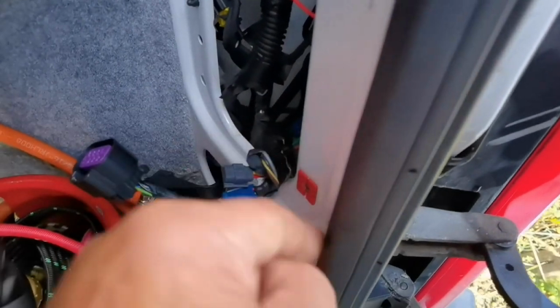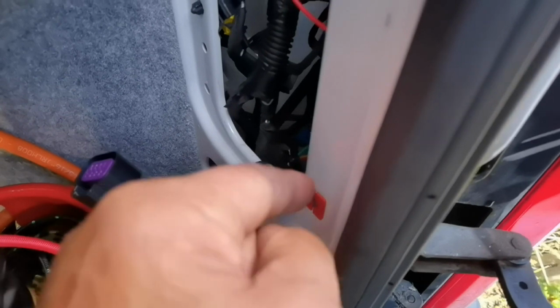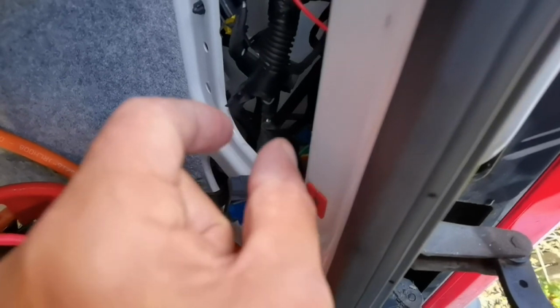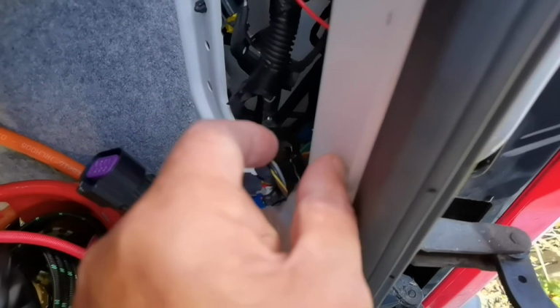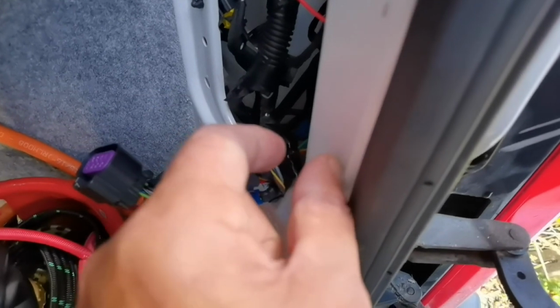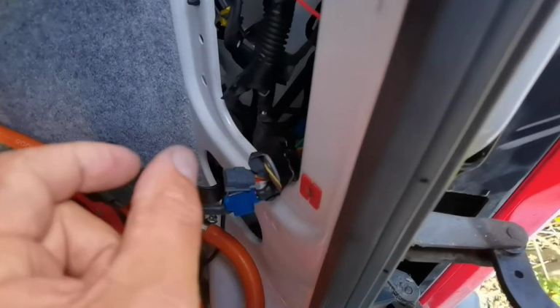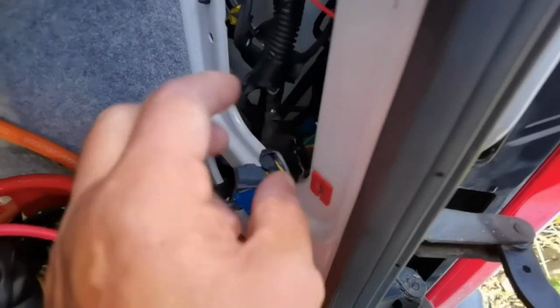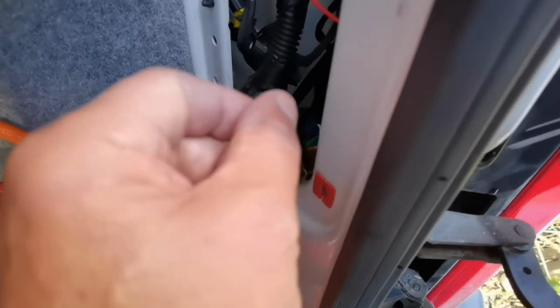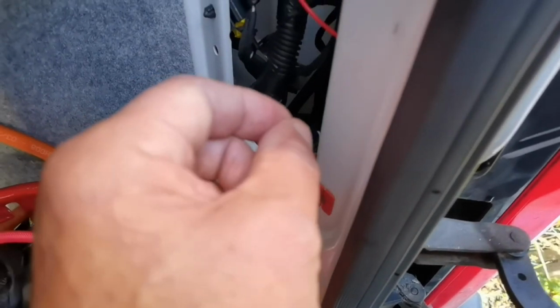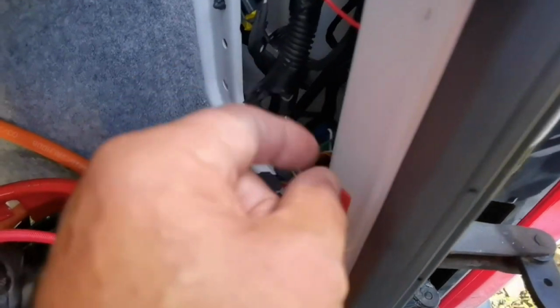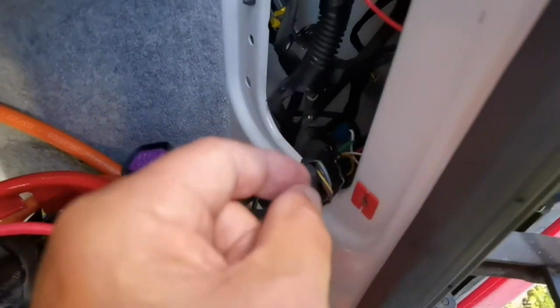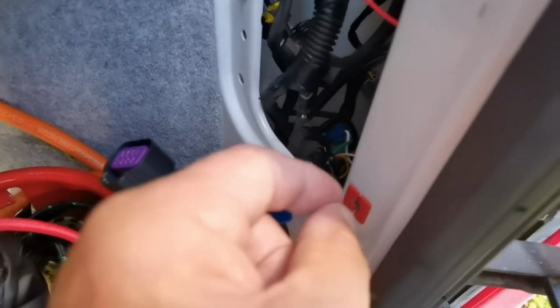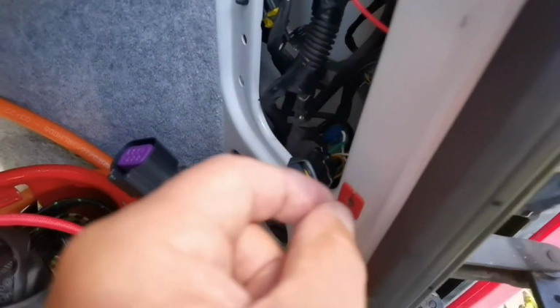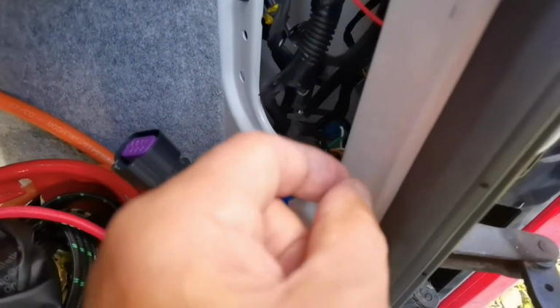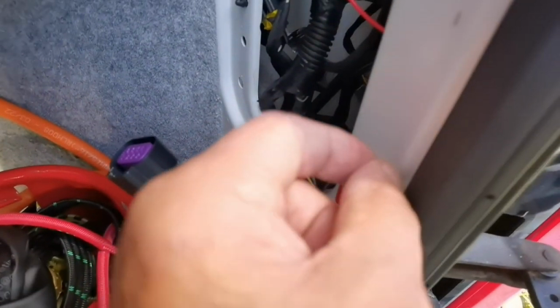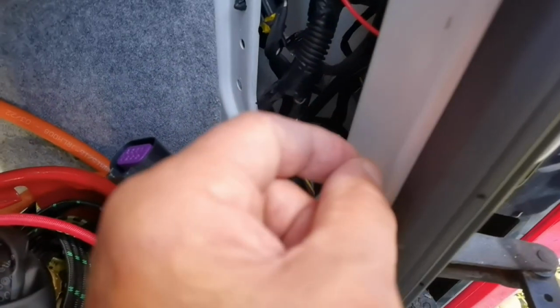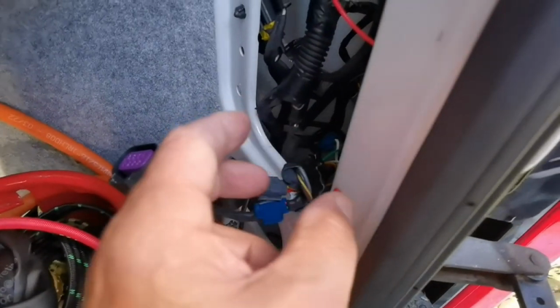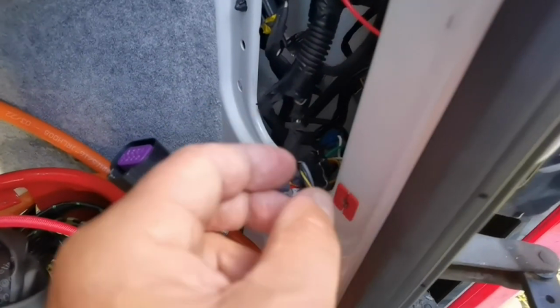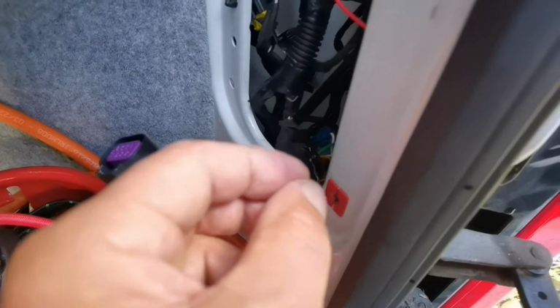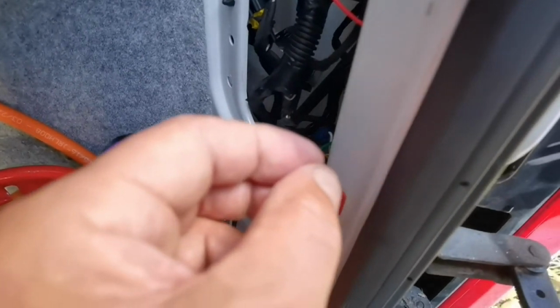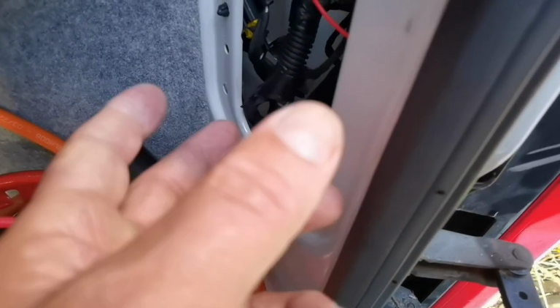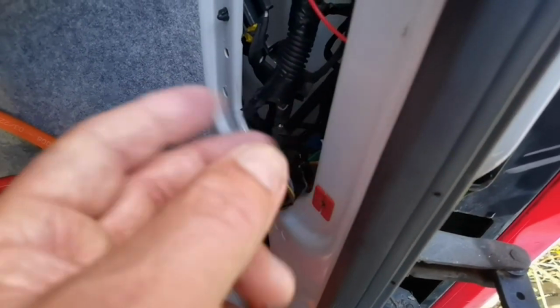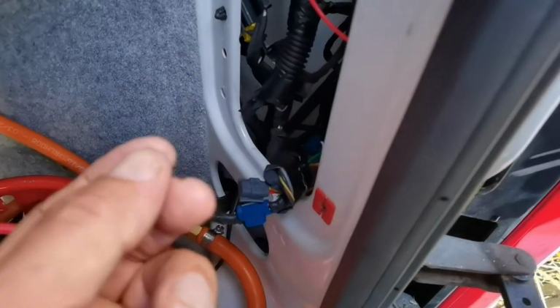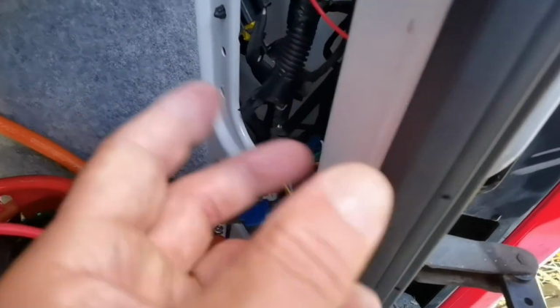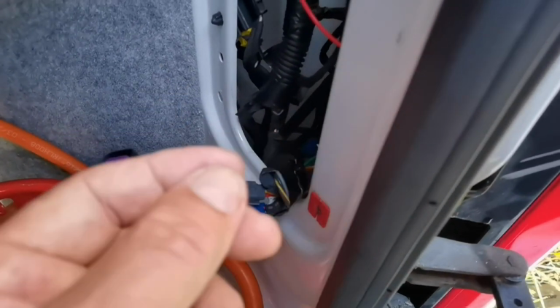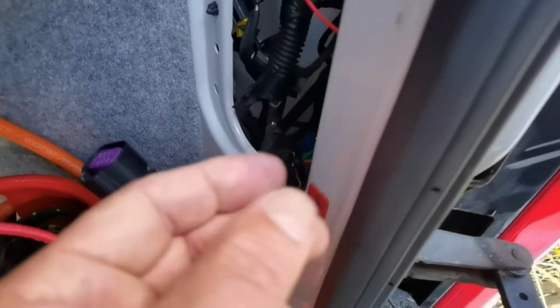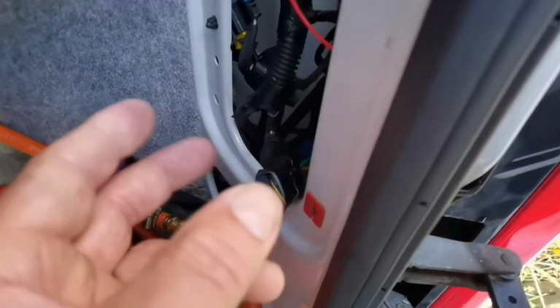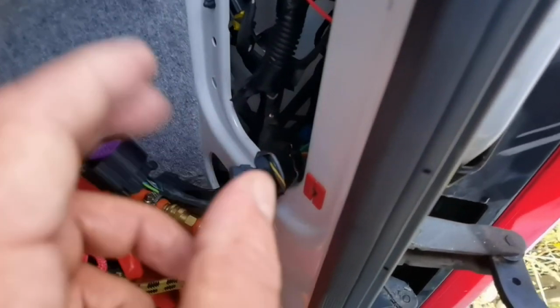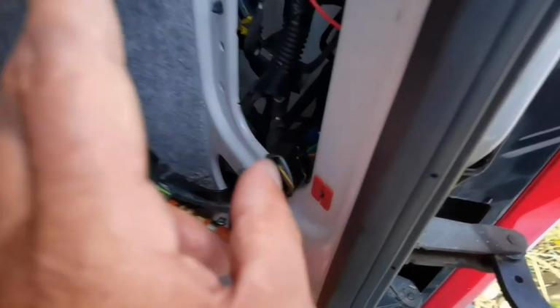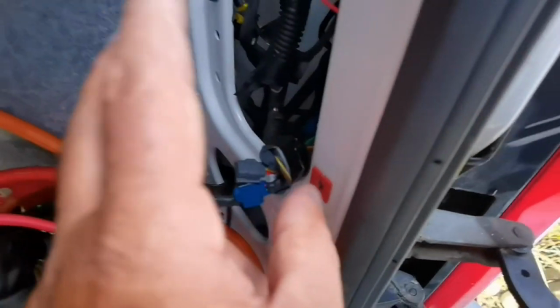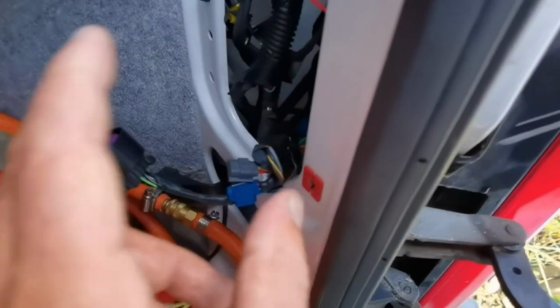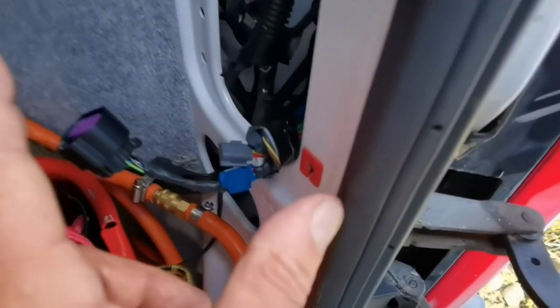It tells you when you buy them what the wiring code is, so it'll say like a green wire, yellow wire, brown wire, red wire - indicator, stop, tail and all that. I'm not going to say which one it is because it might differ.